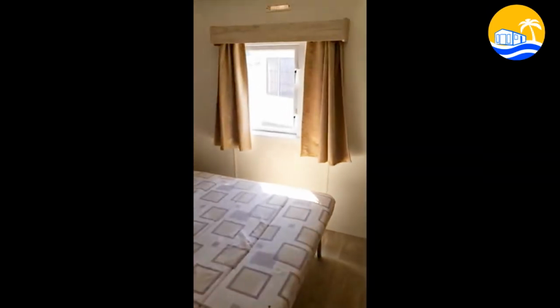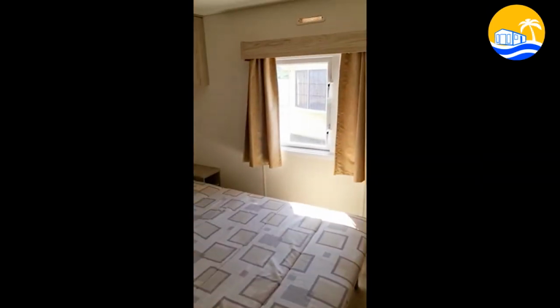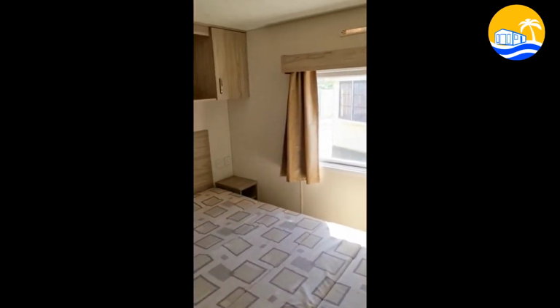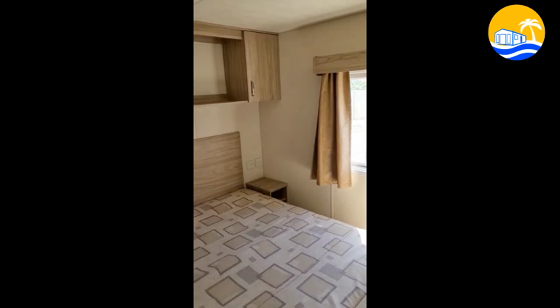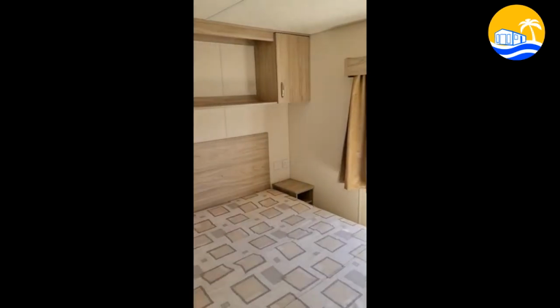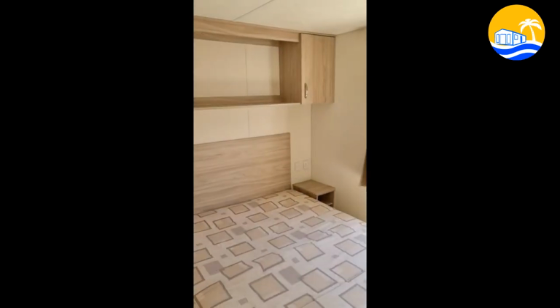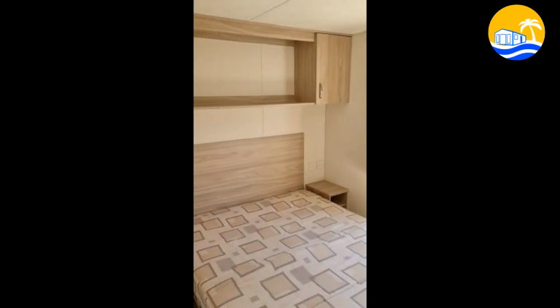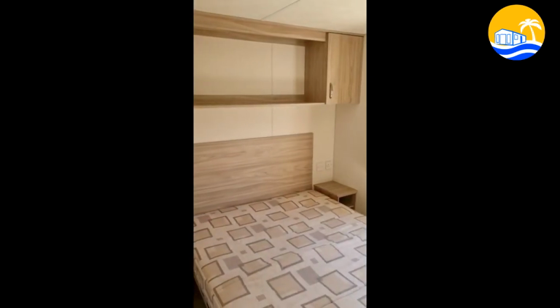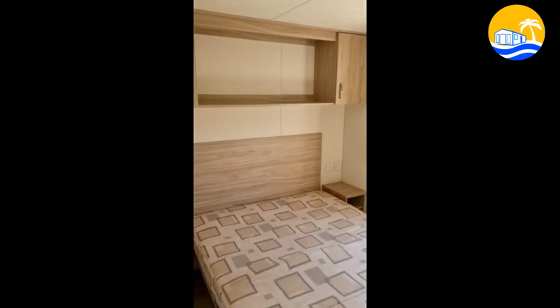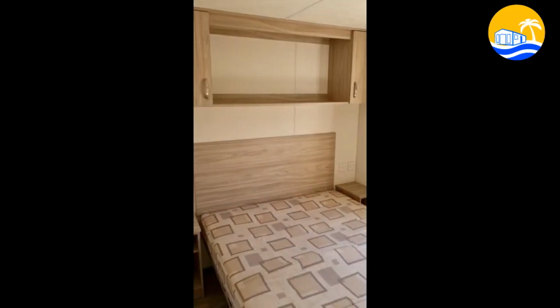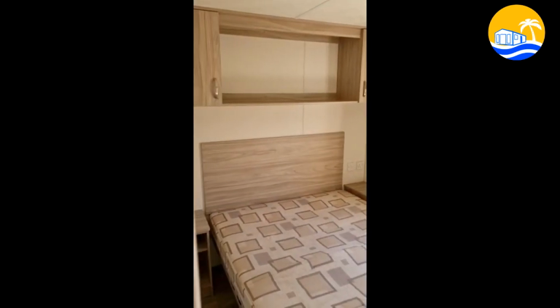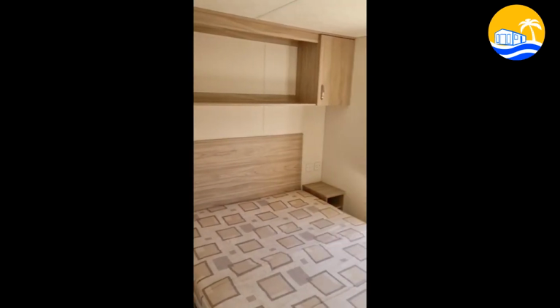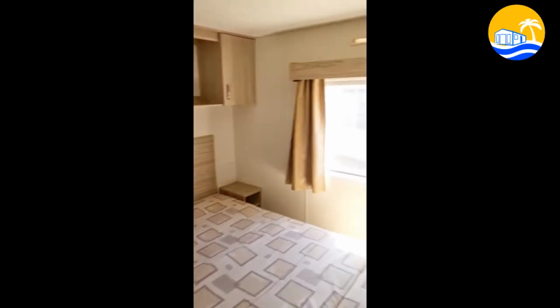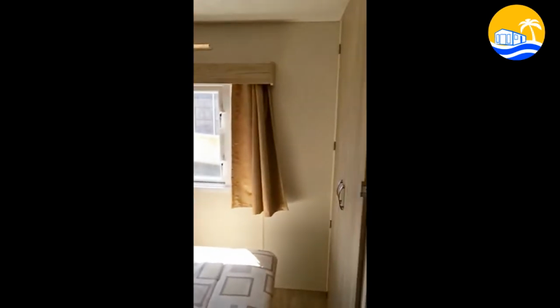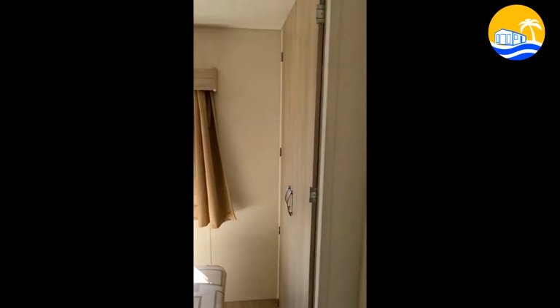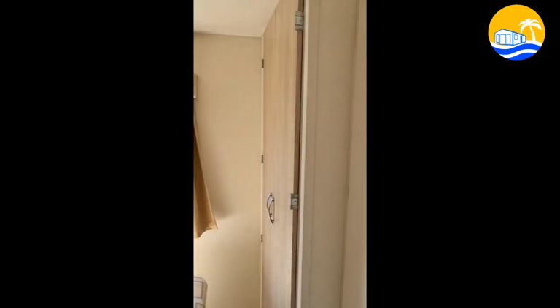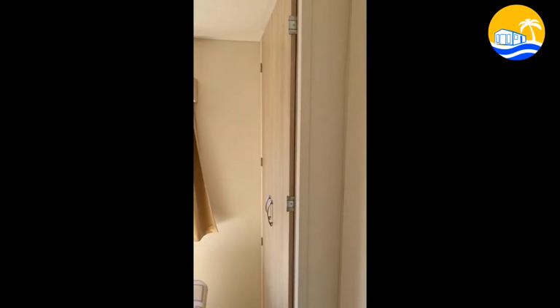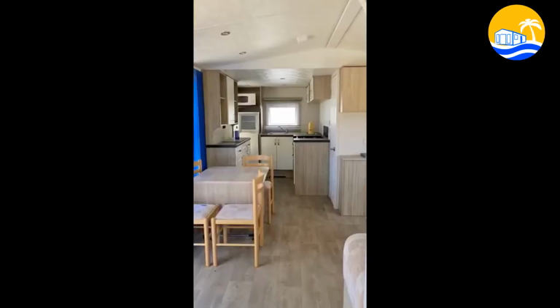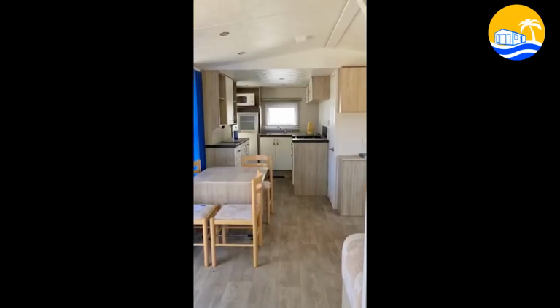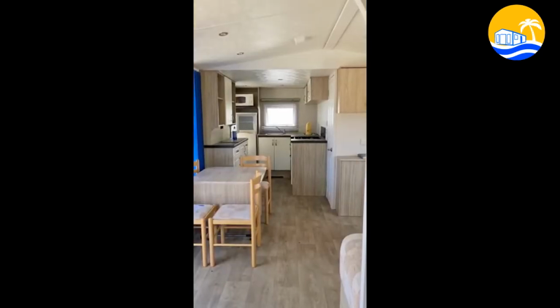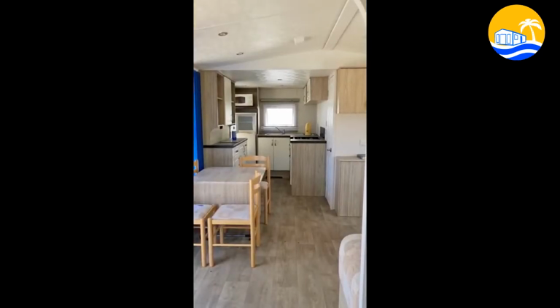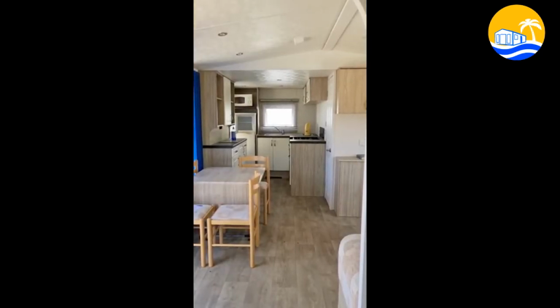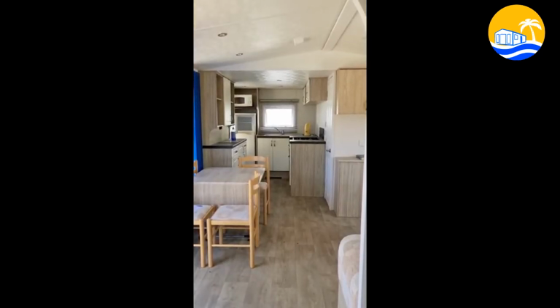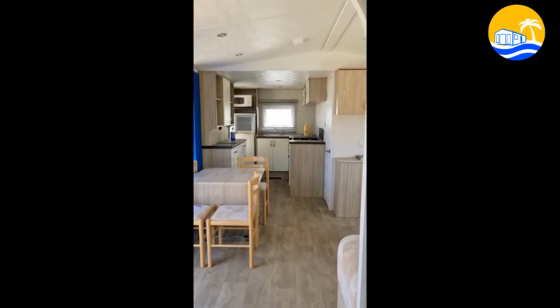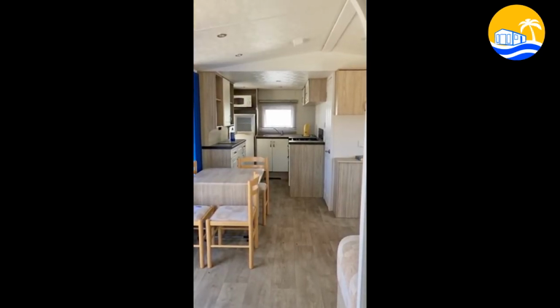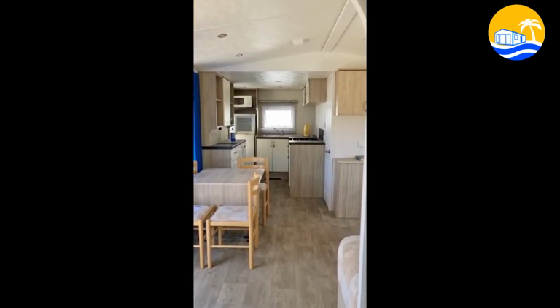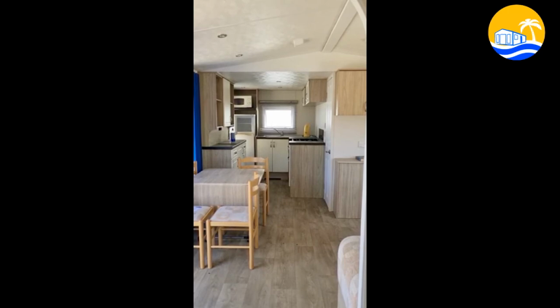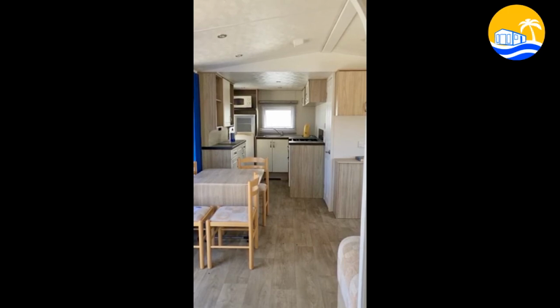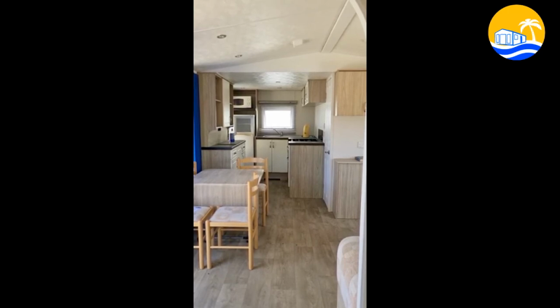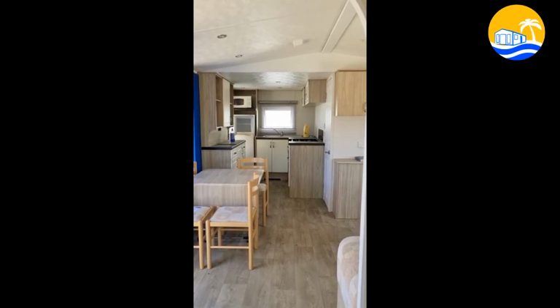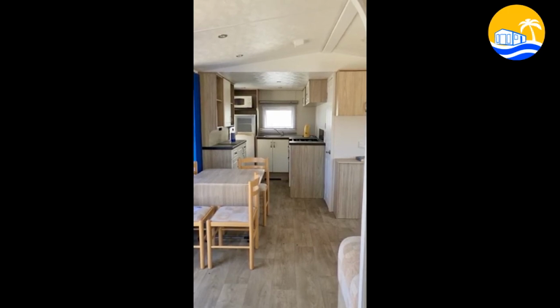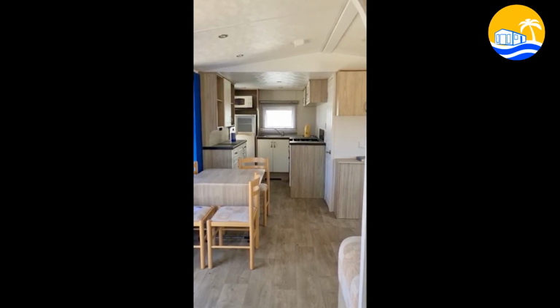And this is the main double bedroom which again has plenty of storage and a built-in wardrobe. And this is looking into the home from the main bedroom which is at the end of the home.